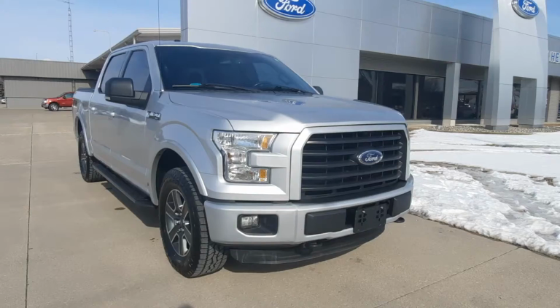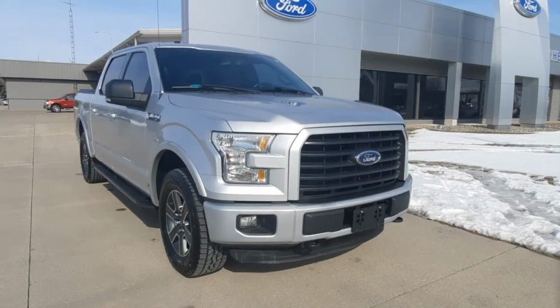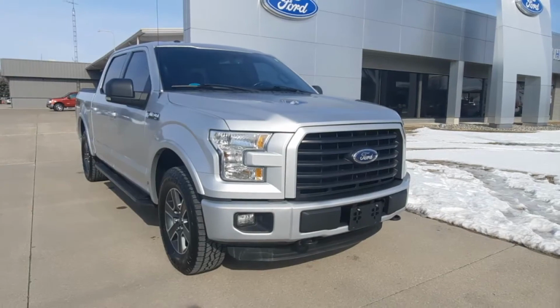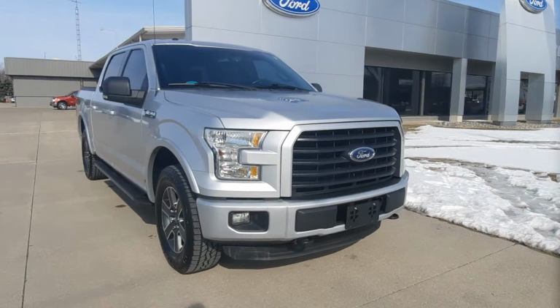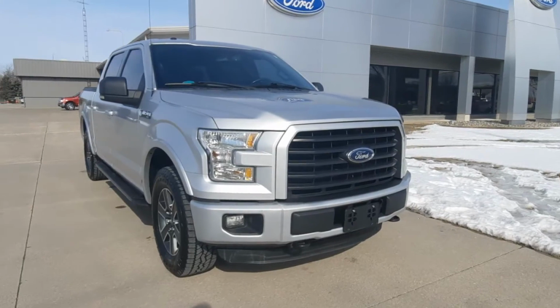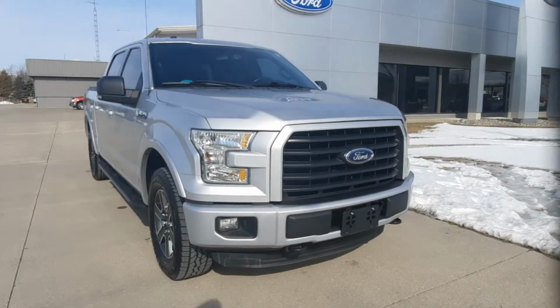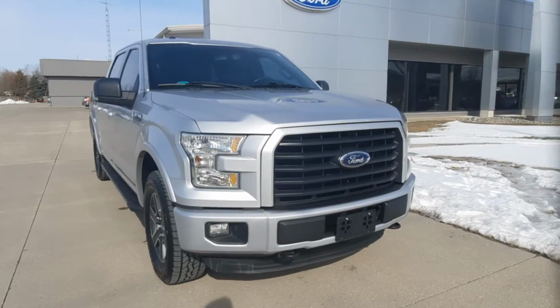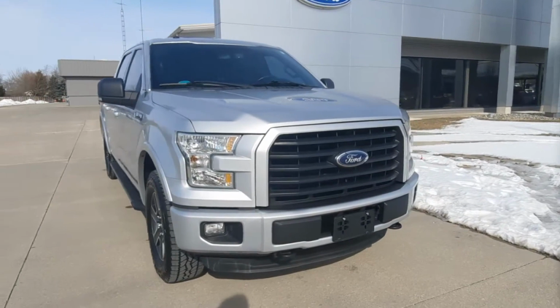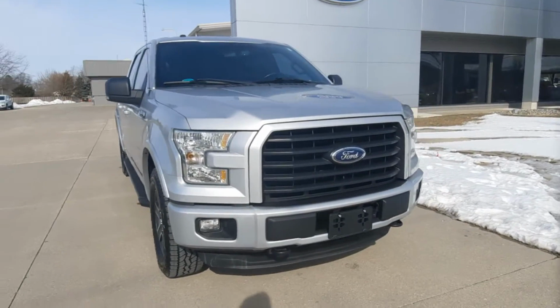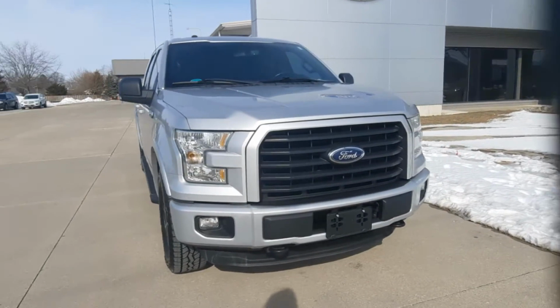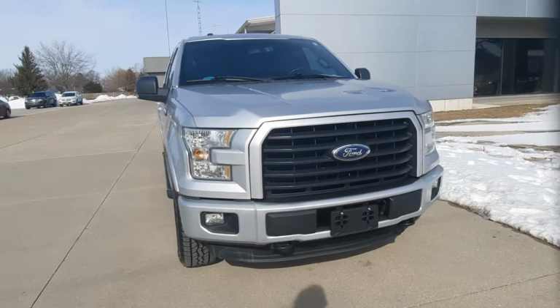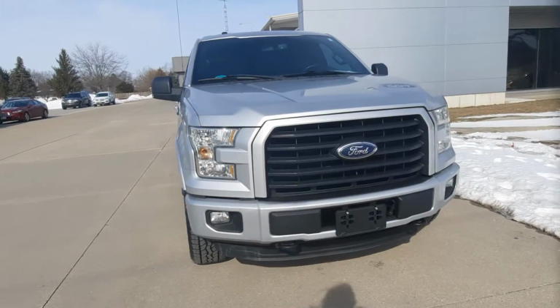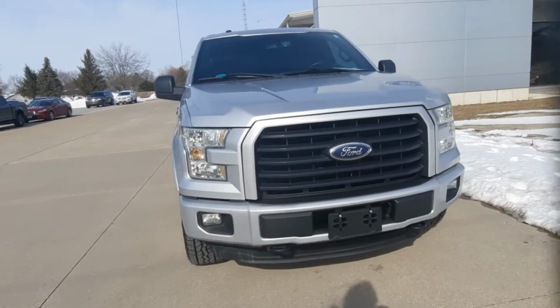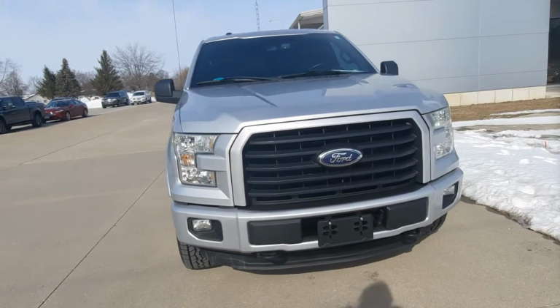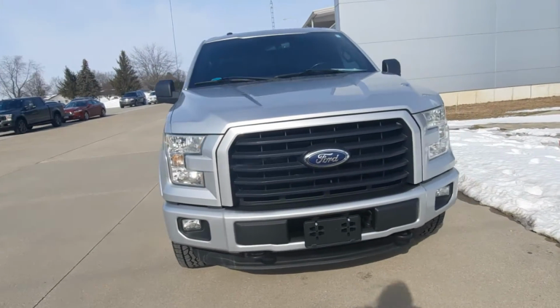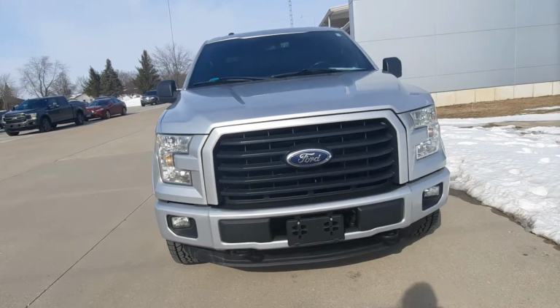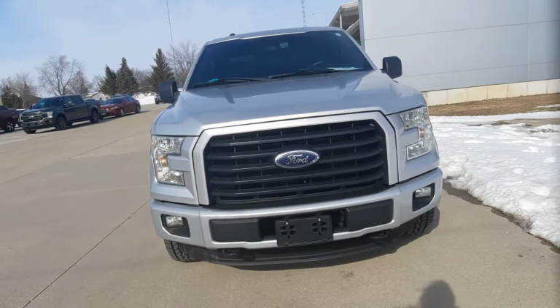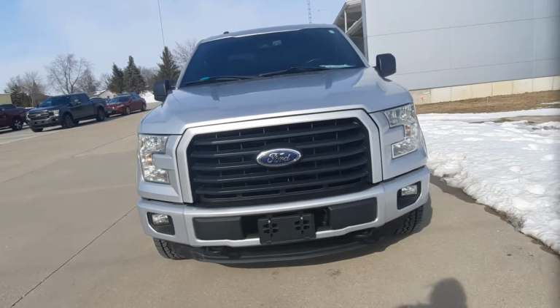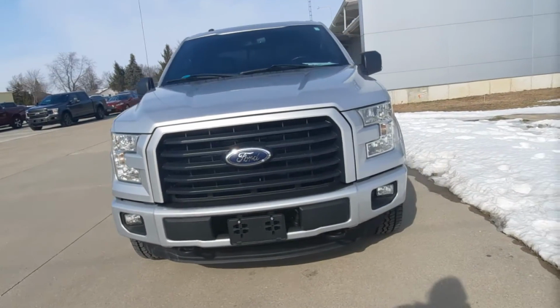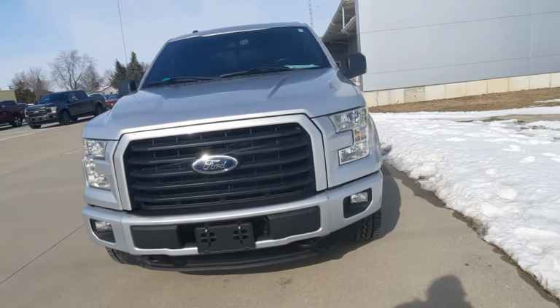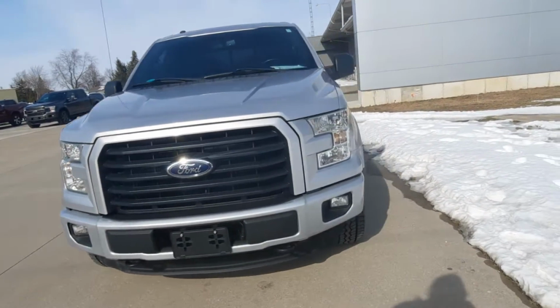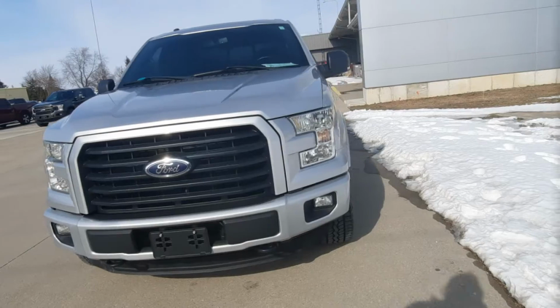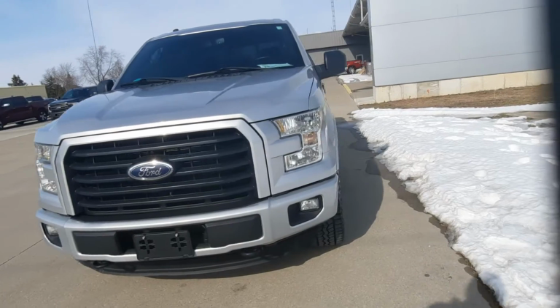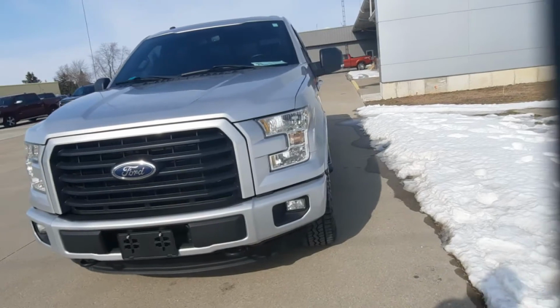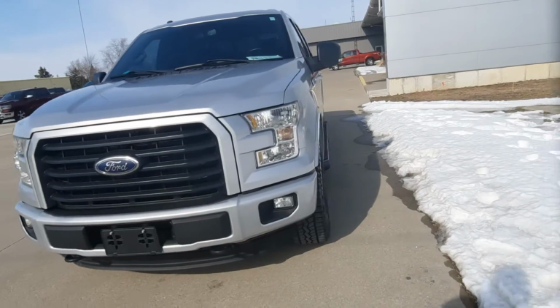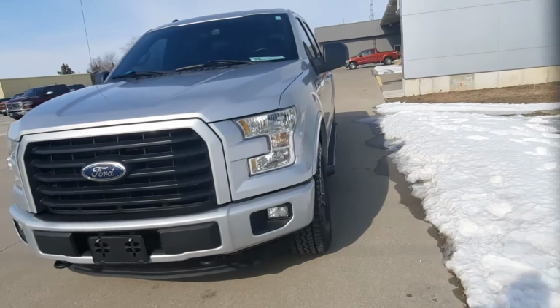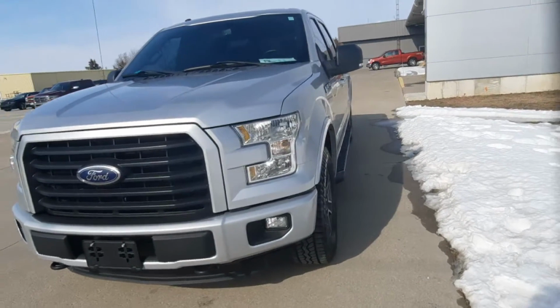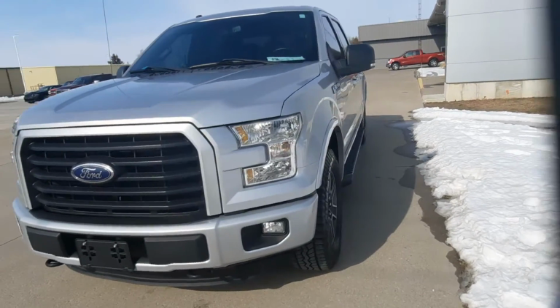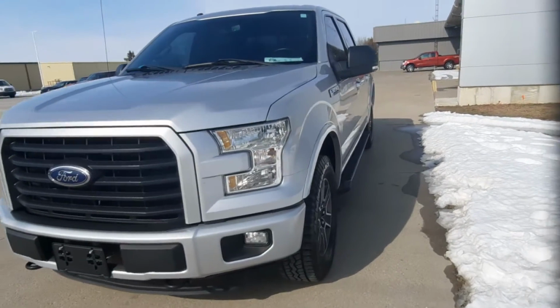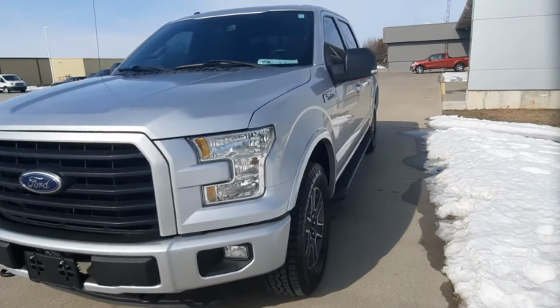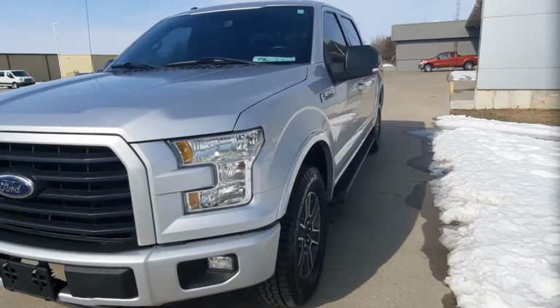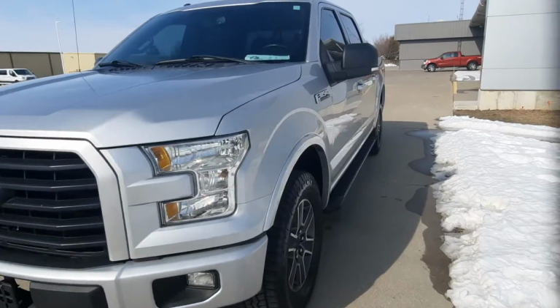Angel here at Terry Henricks Ford. I'm going to take you on a walk-around of this 2015 Ford F-150 XLT.